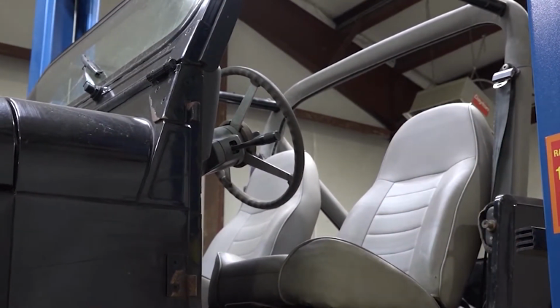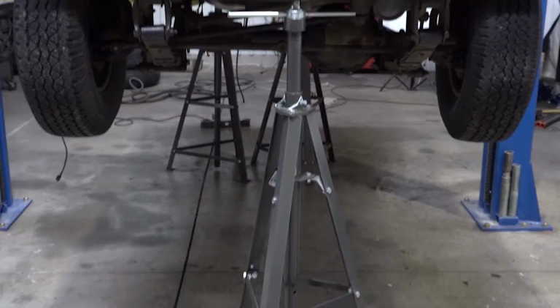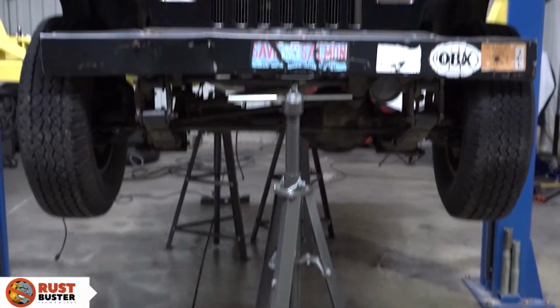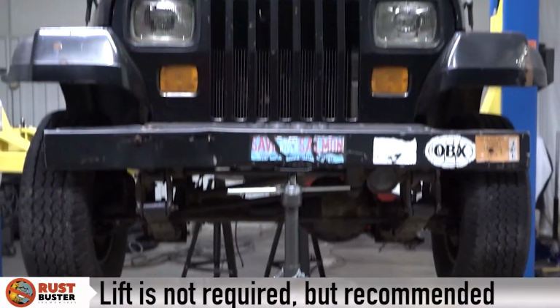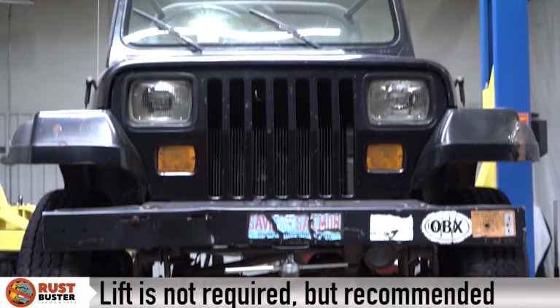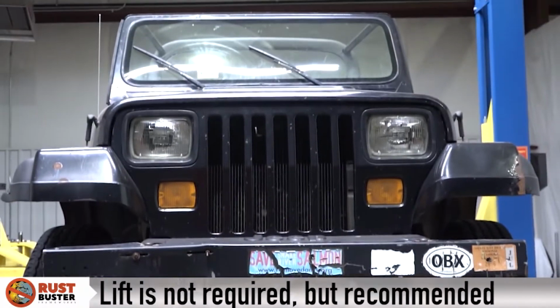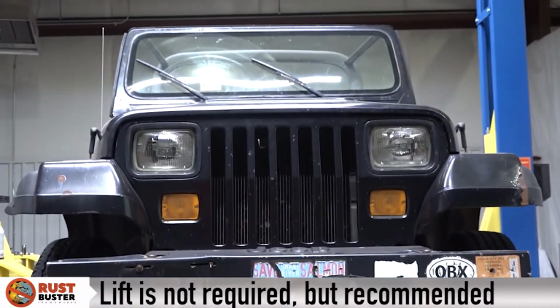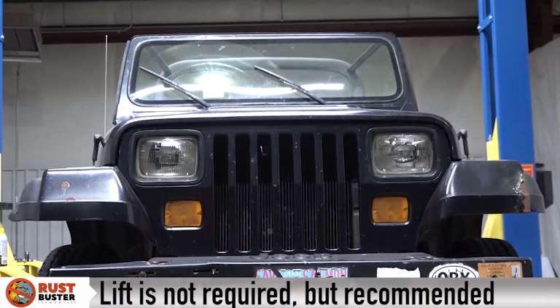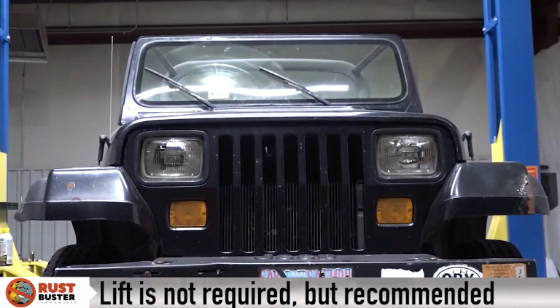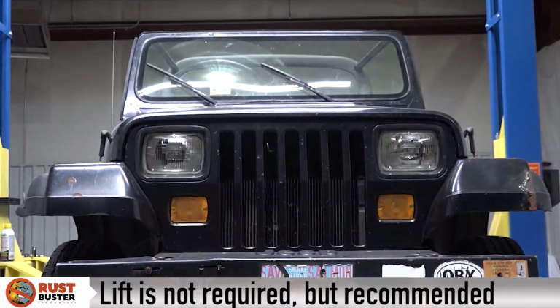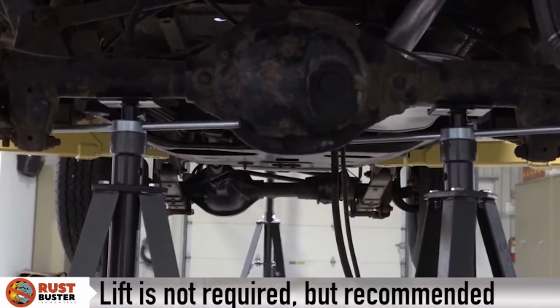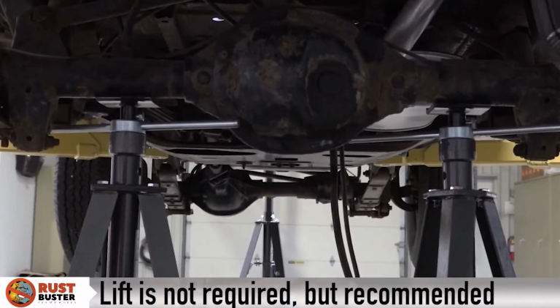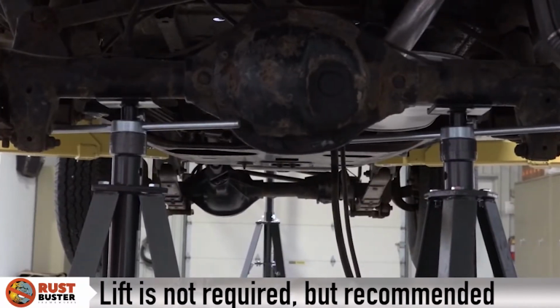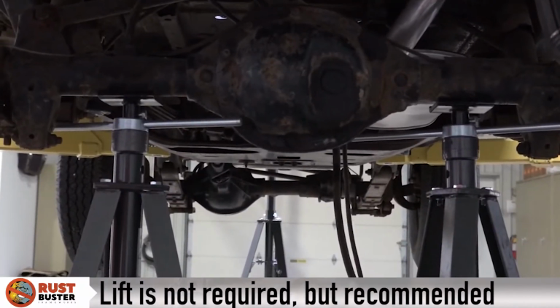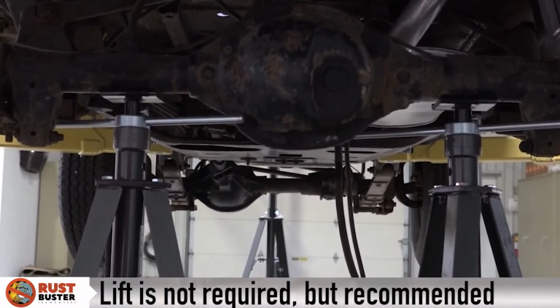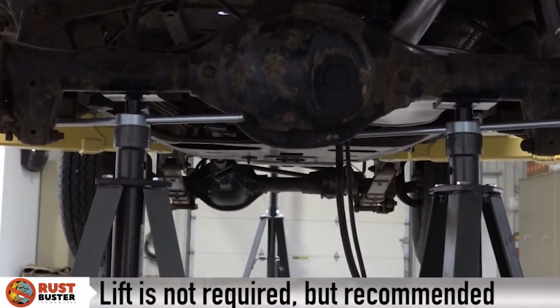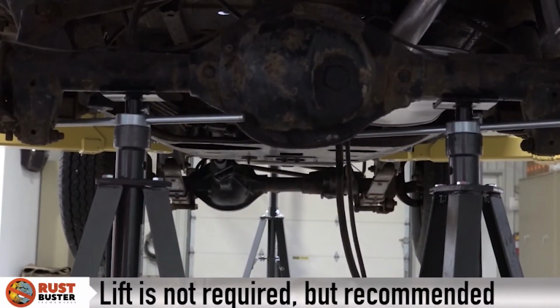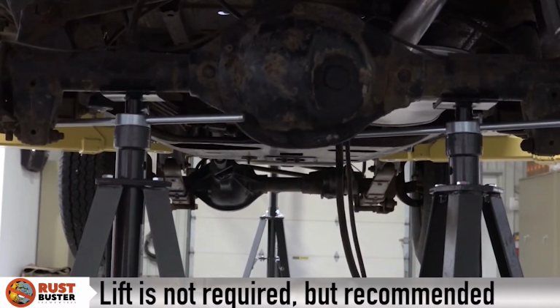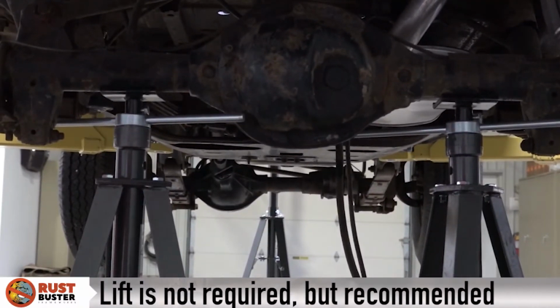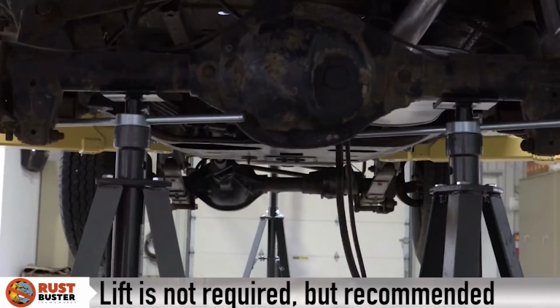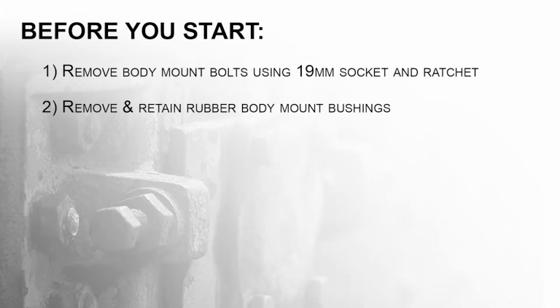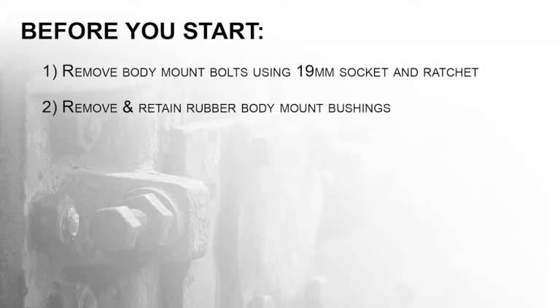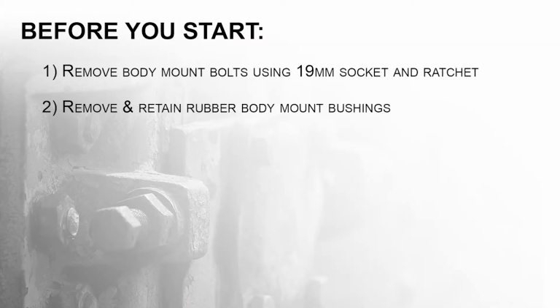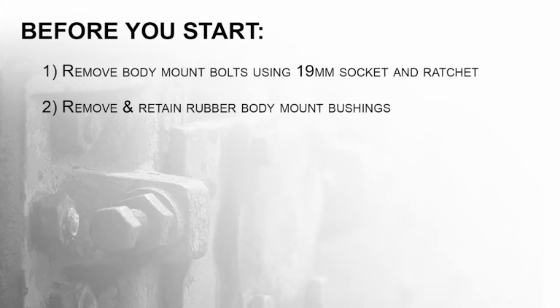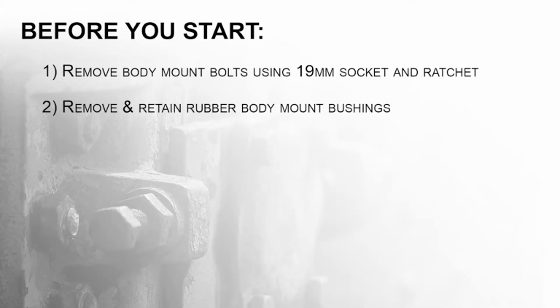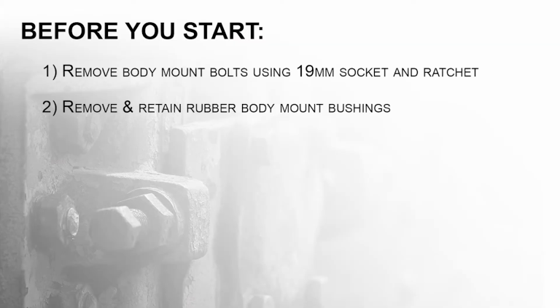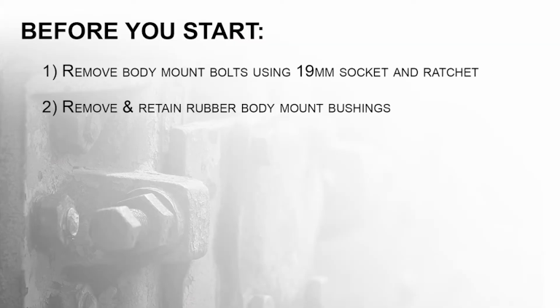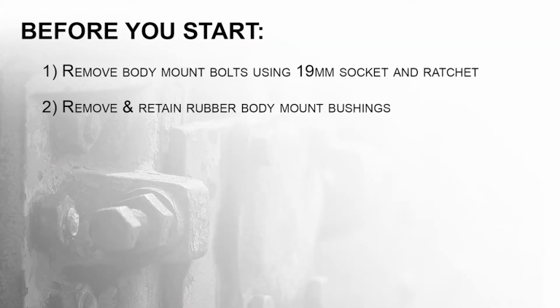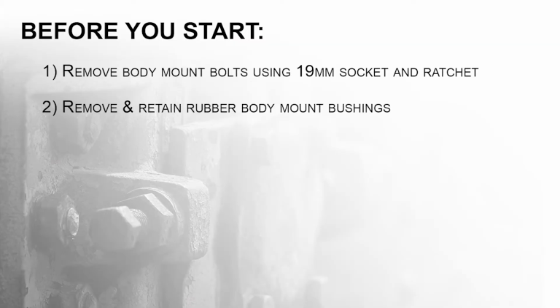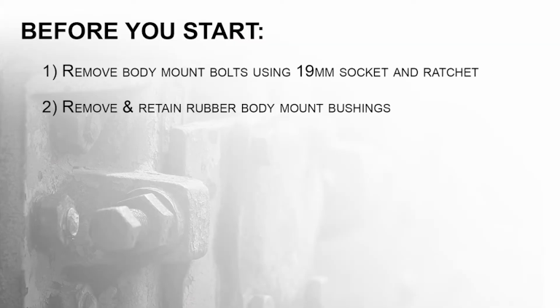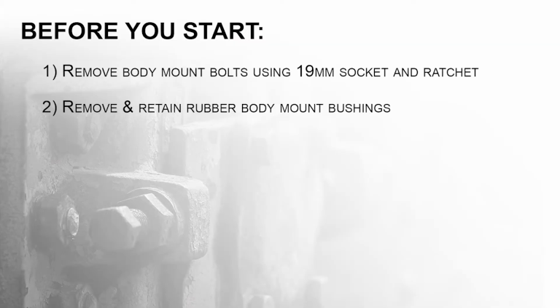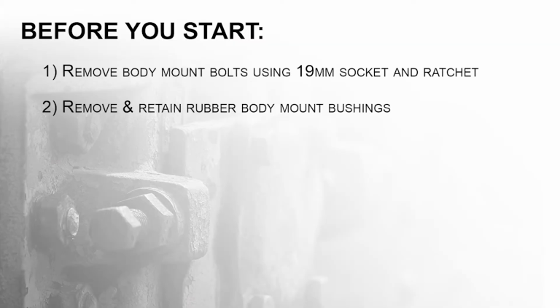Step 2. Lift your vehicle and support its rear axle with jack stands for the driver and passenger sides. Before you start, ensure you've completed these listed tasks.